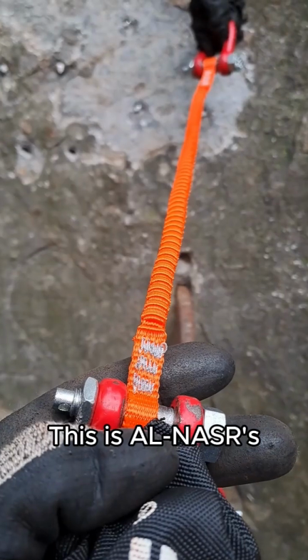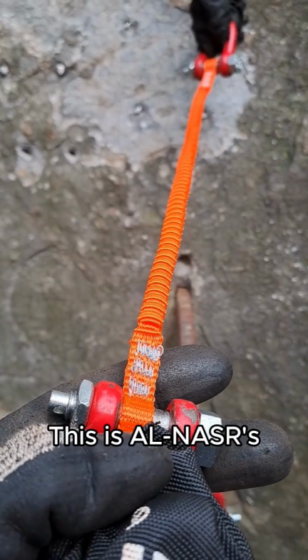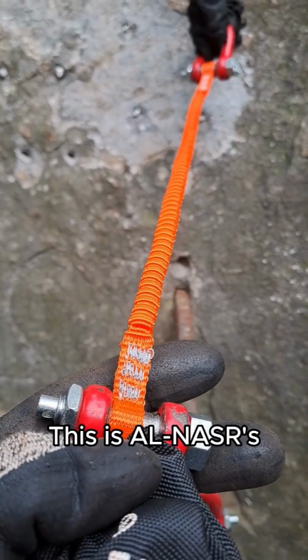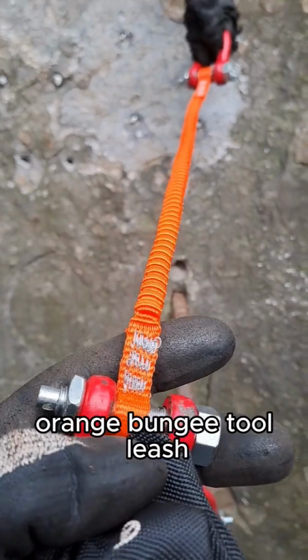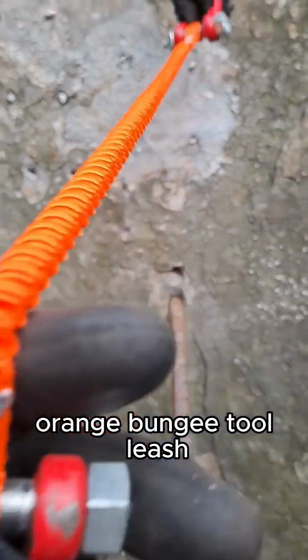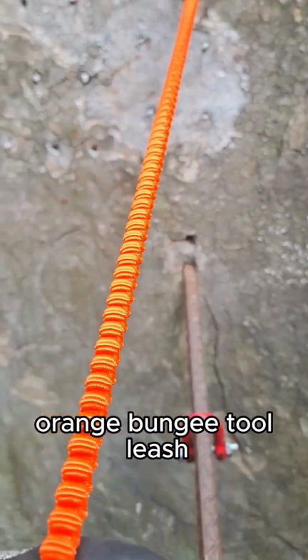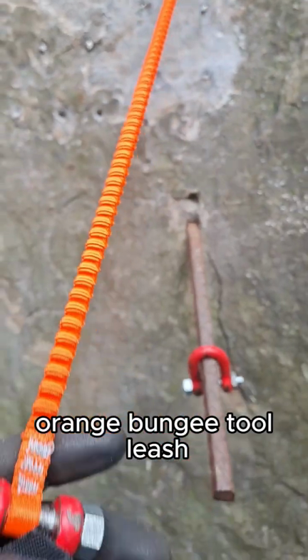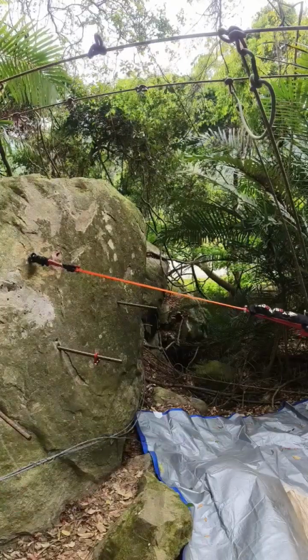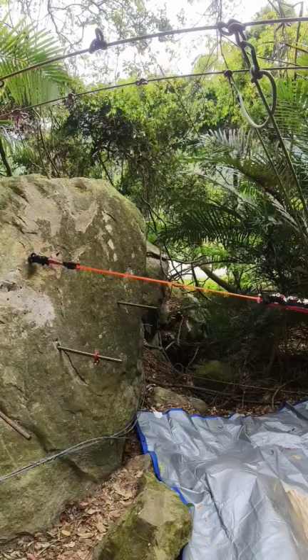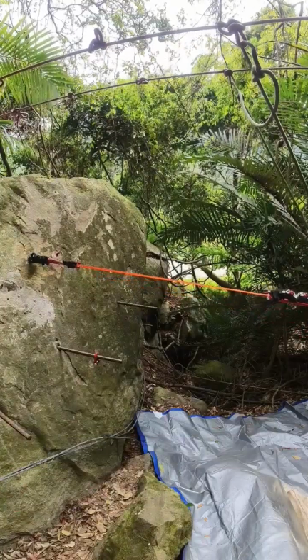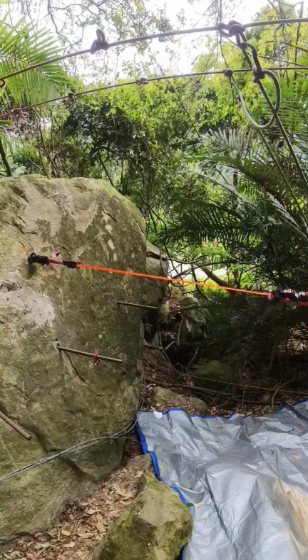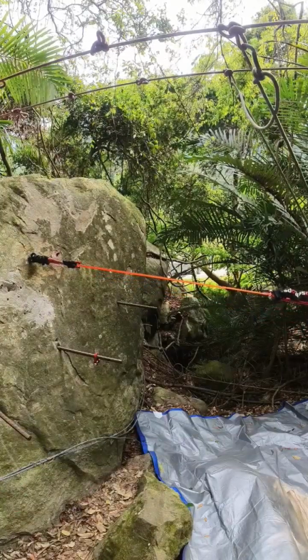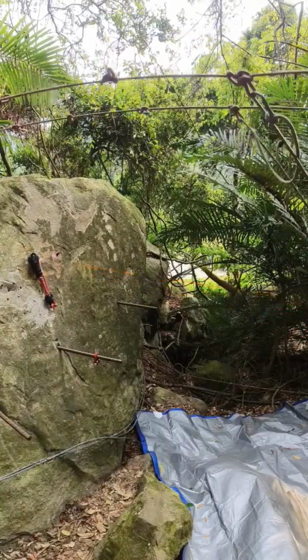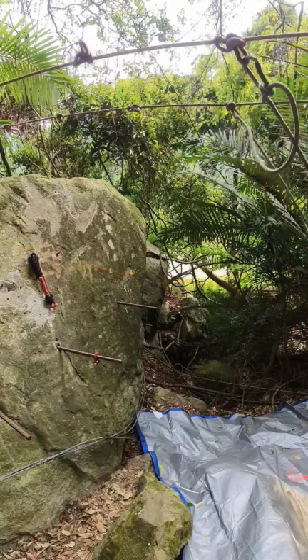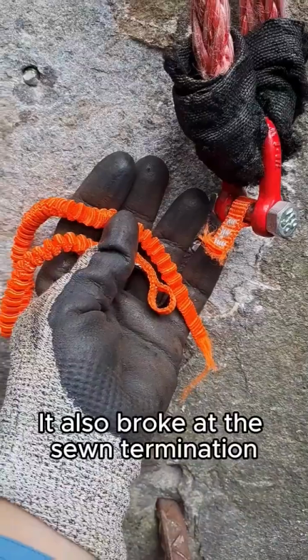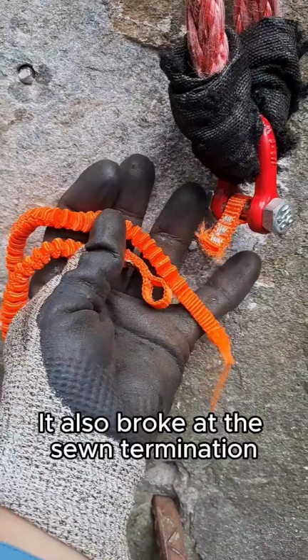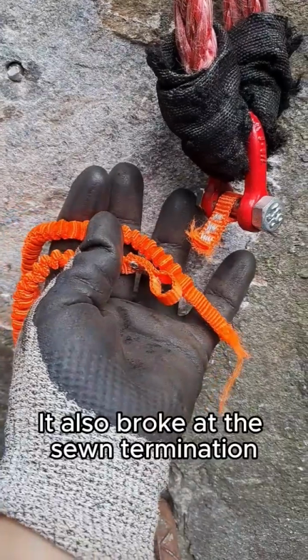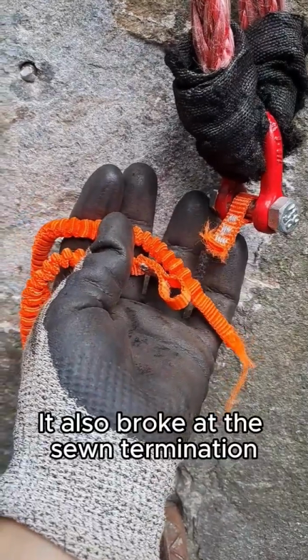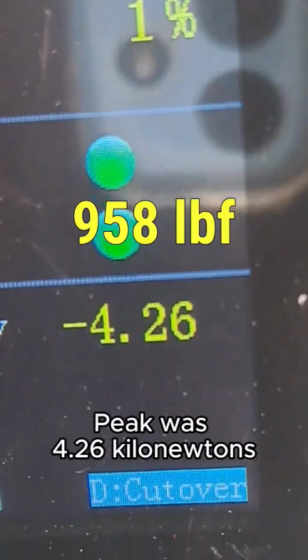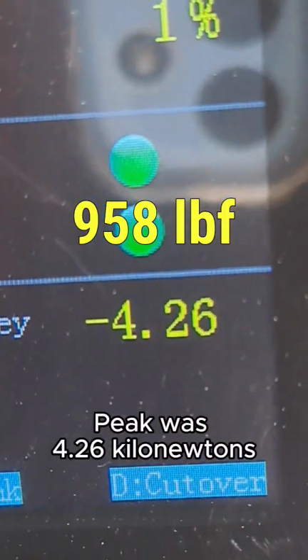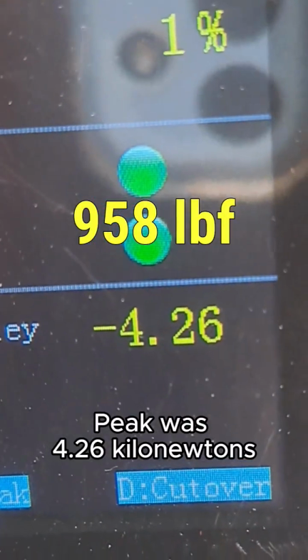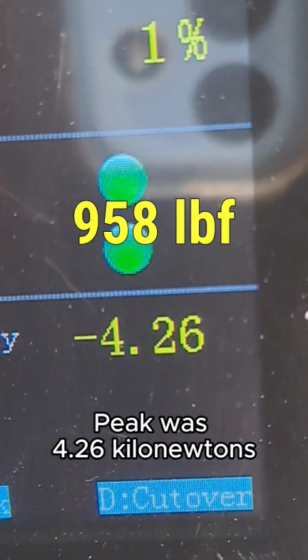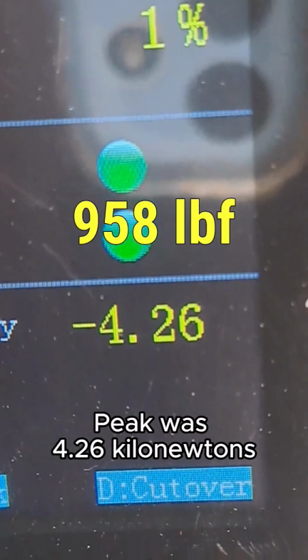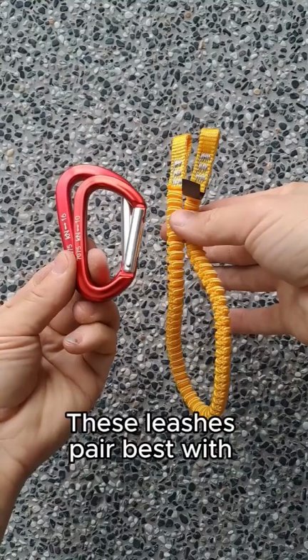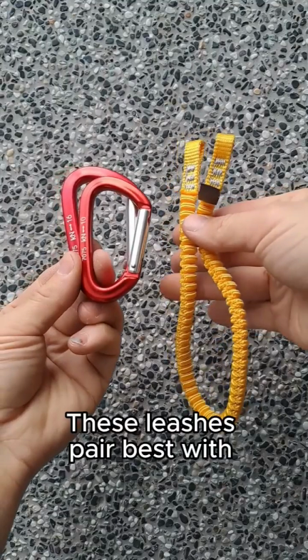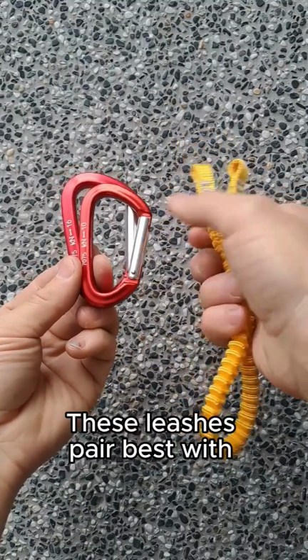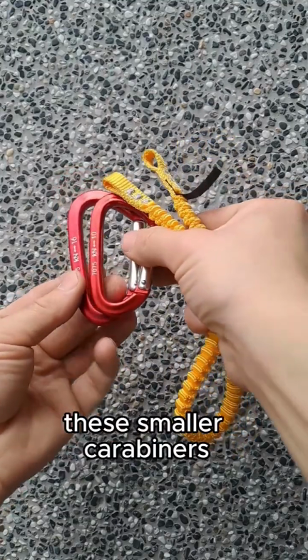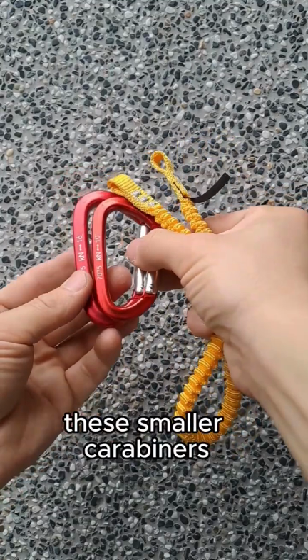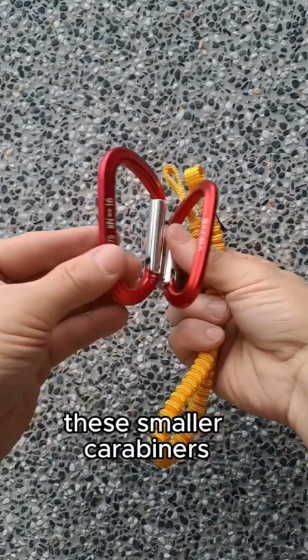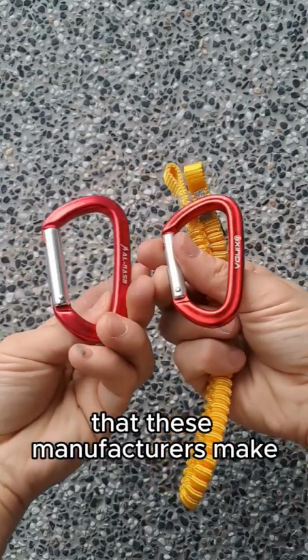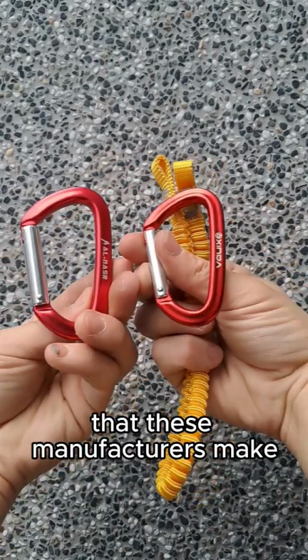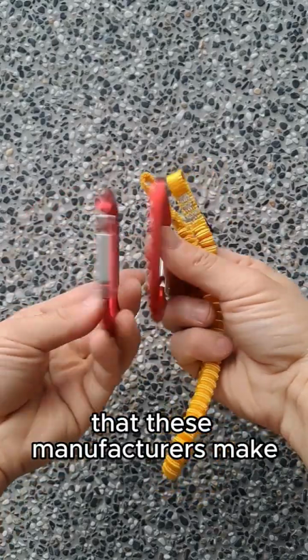This is Al Nasser's orange bungee tool leash. It also broke at the sewn termination. Peak was 4.26 kilonewtons. These leashes pair best with the smaller carabiners that these manufacturers make.